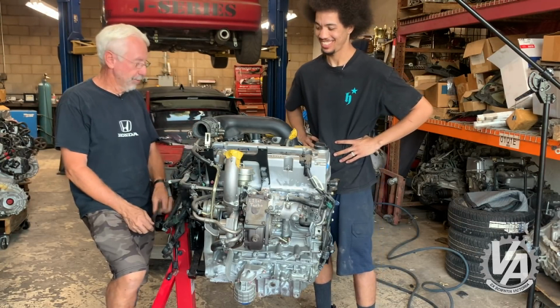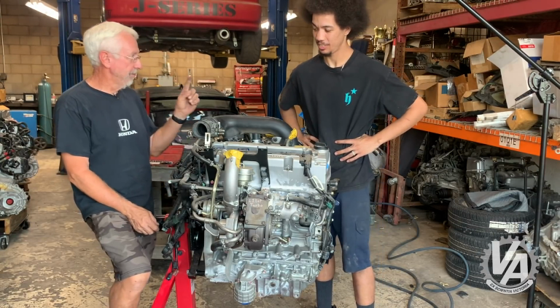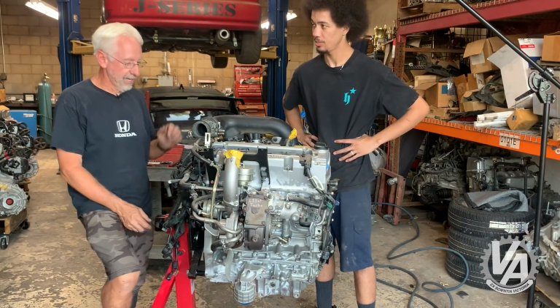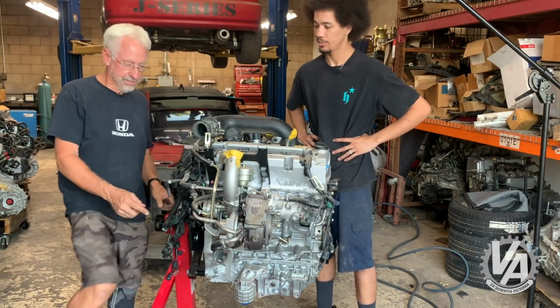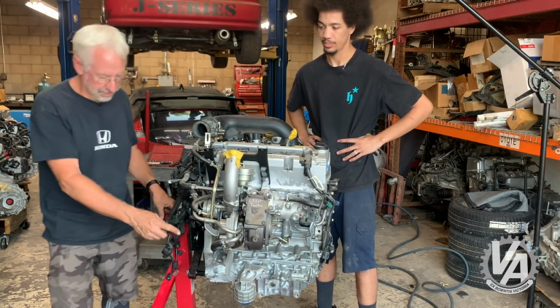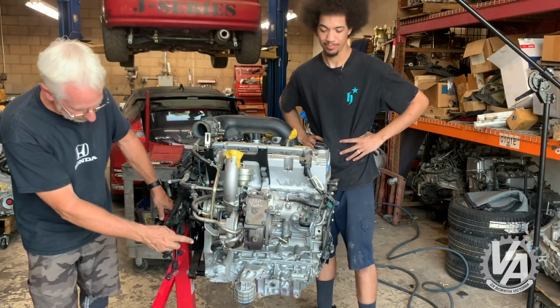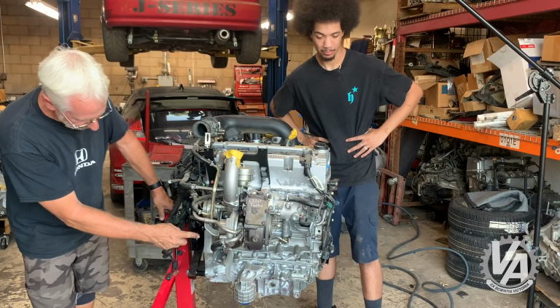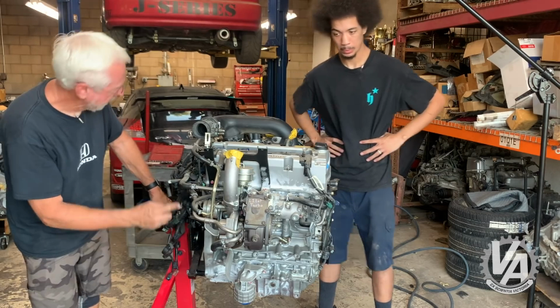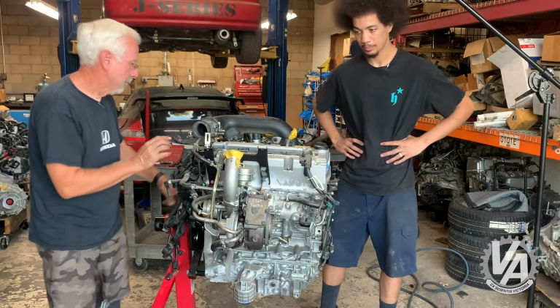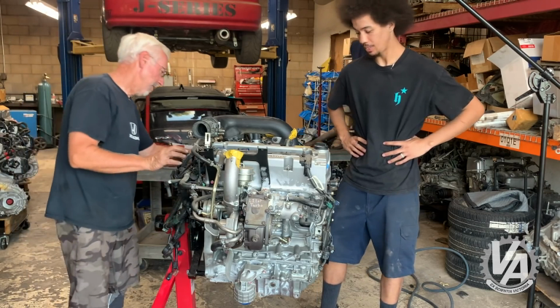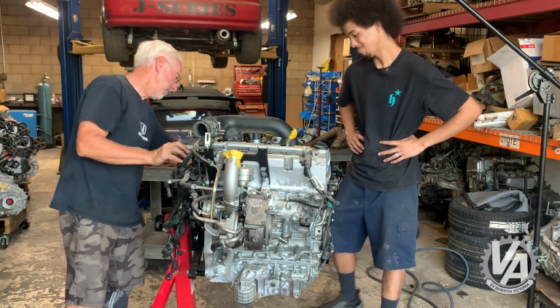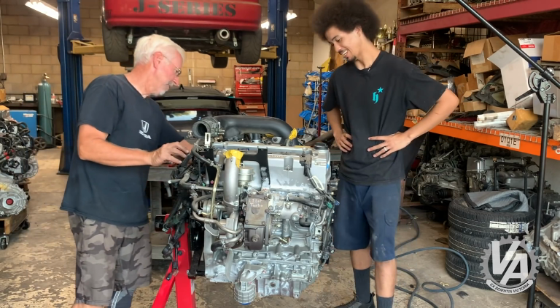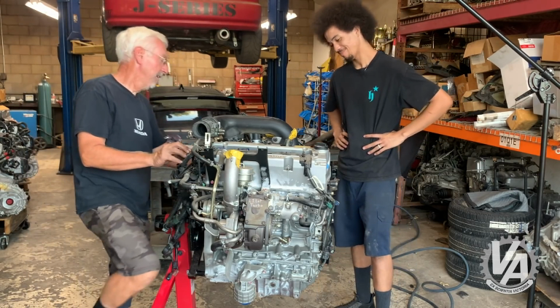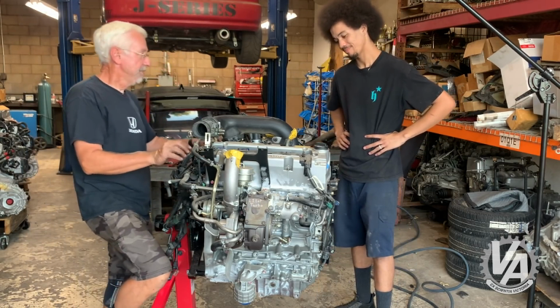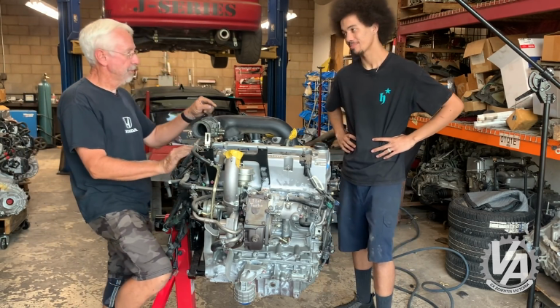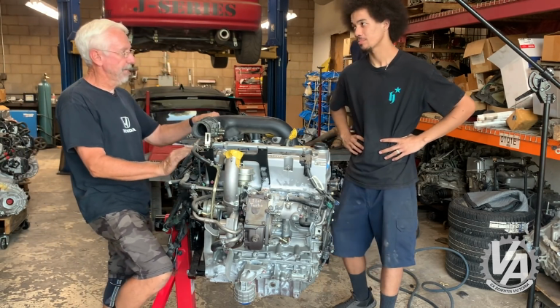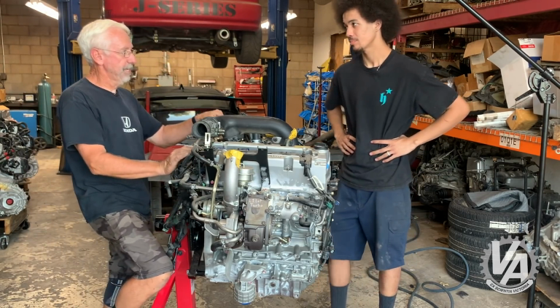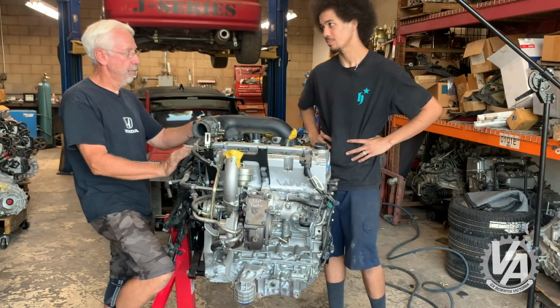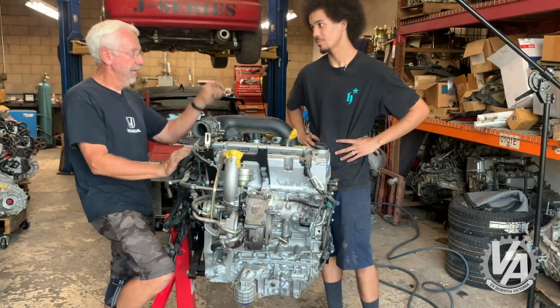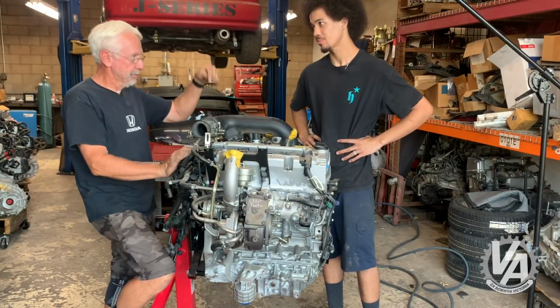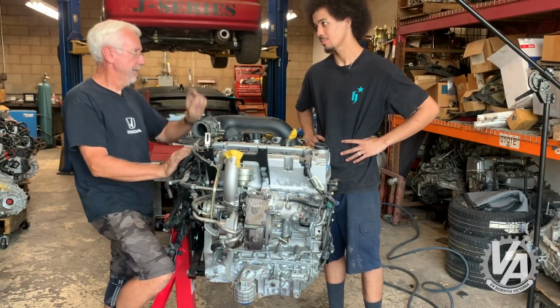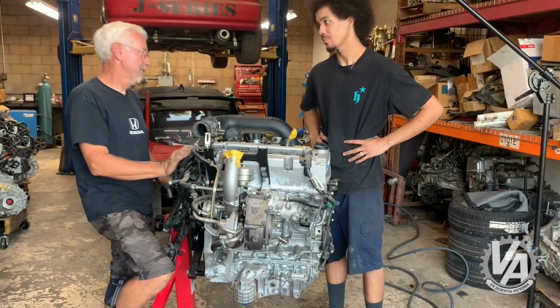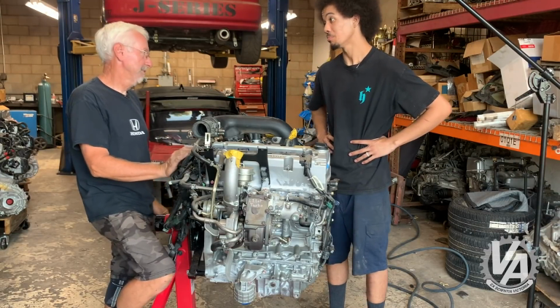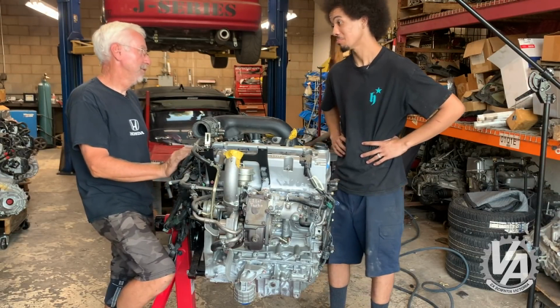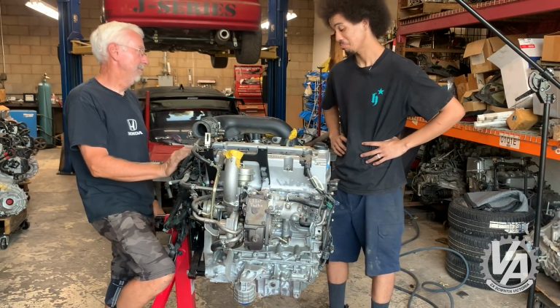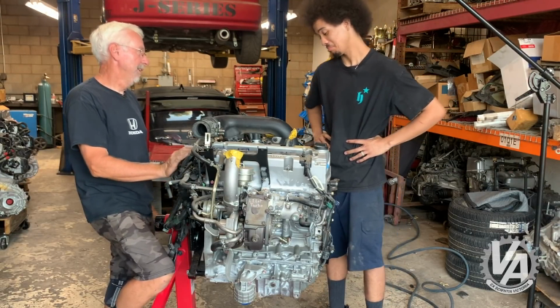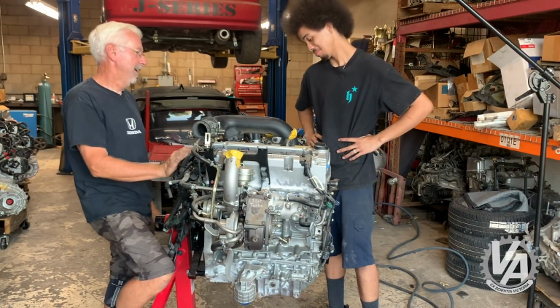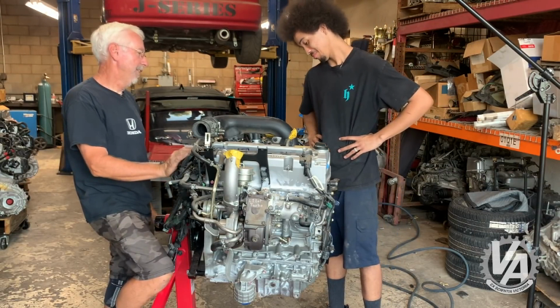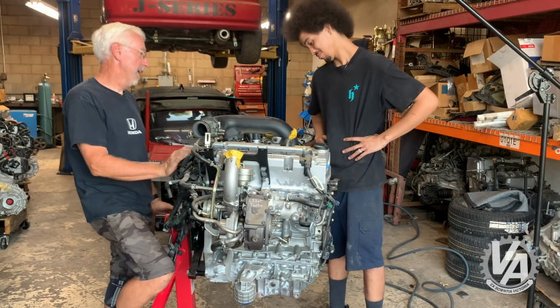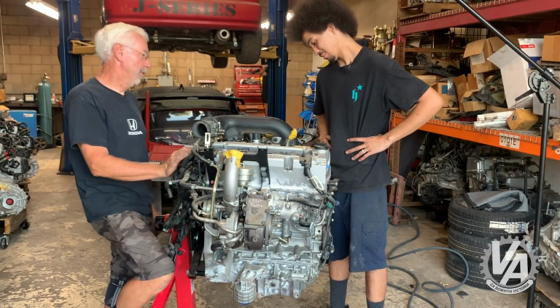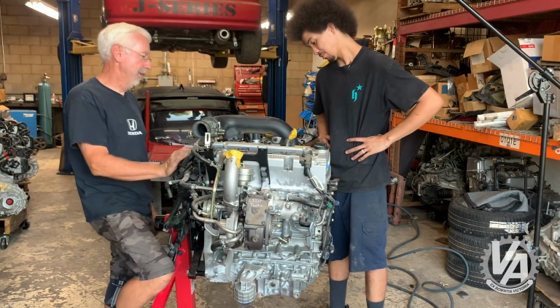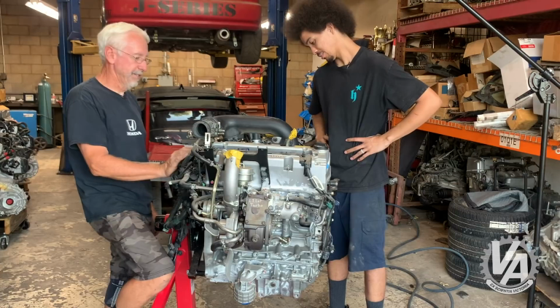One thing we did find out is the thermostat valve - you can put that on a K24 and it pokes out the right direction. So that was a cool little find there.